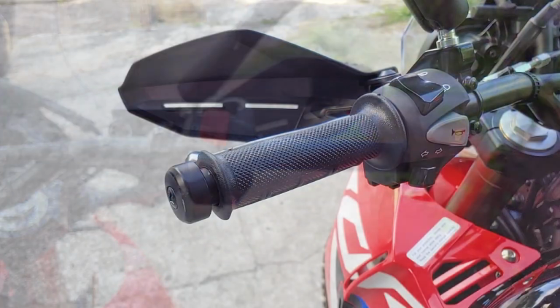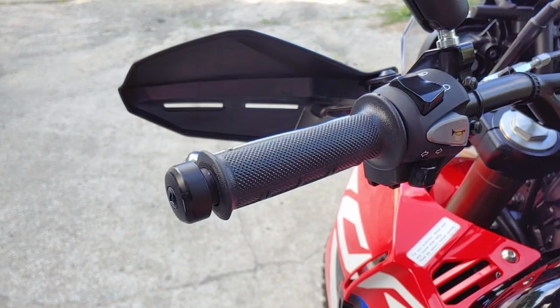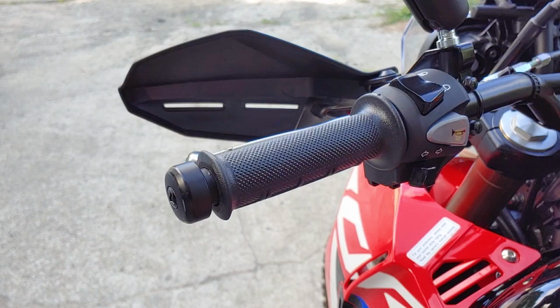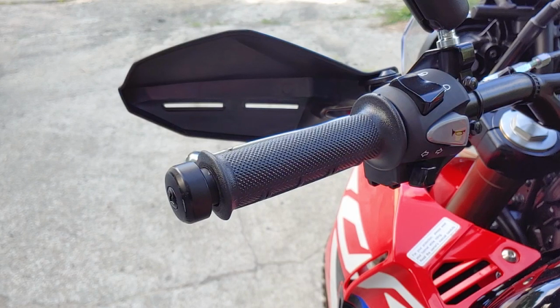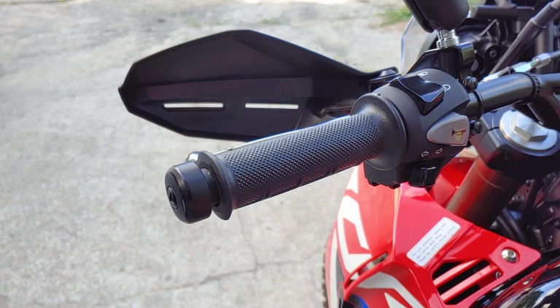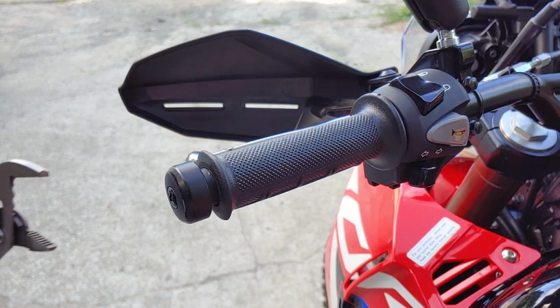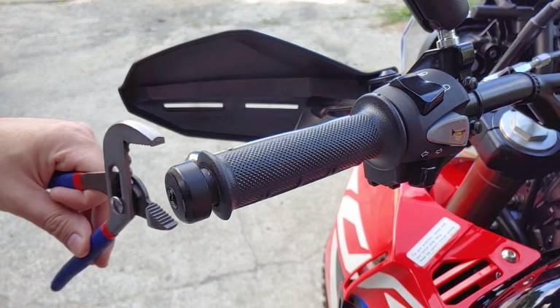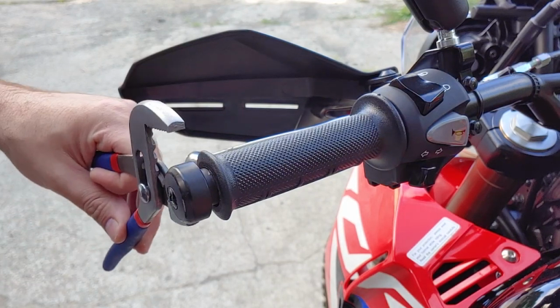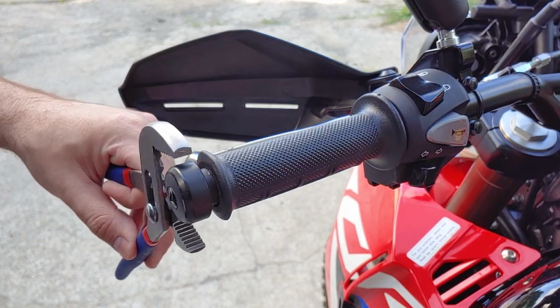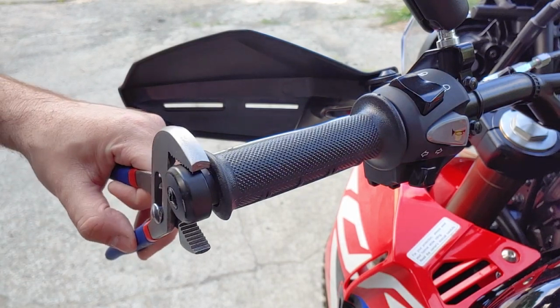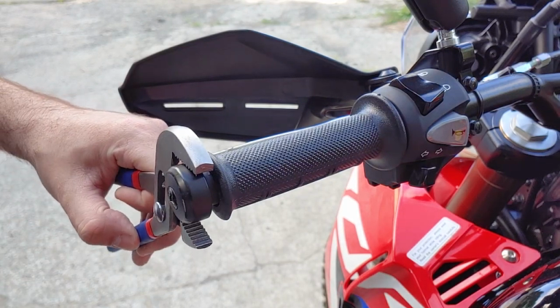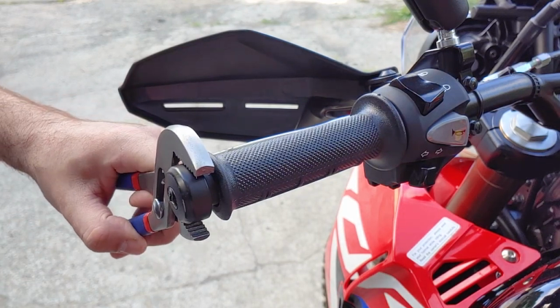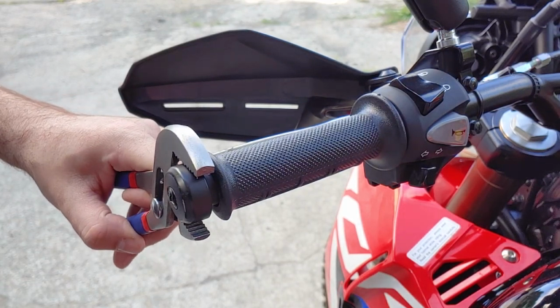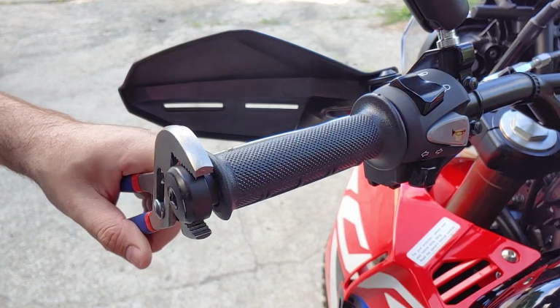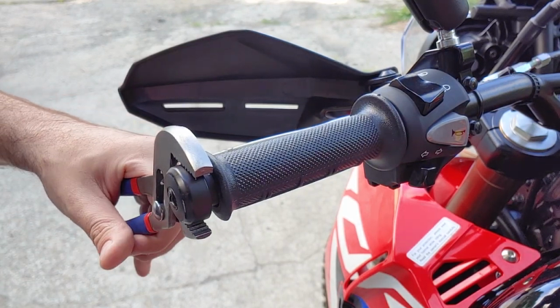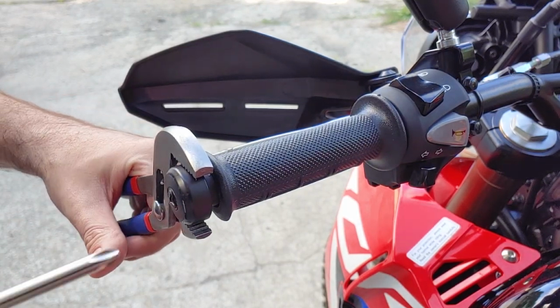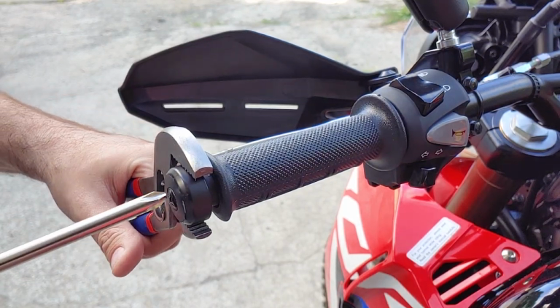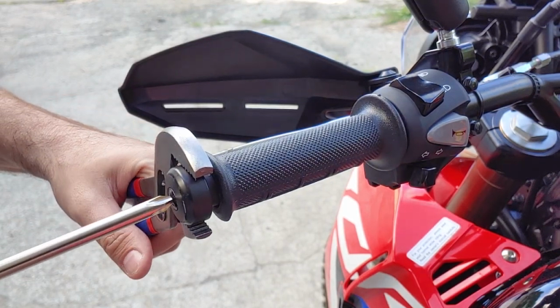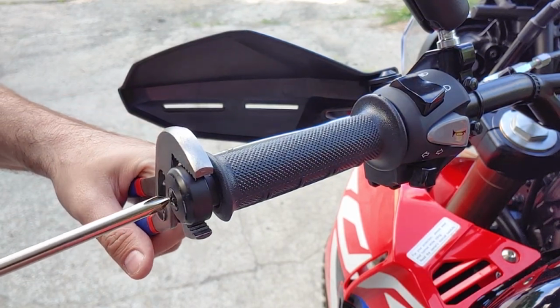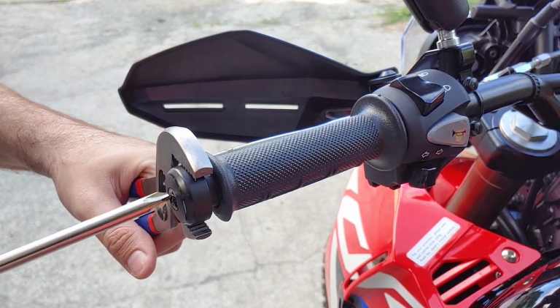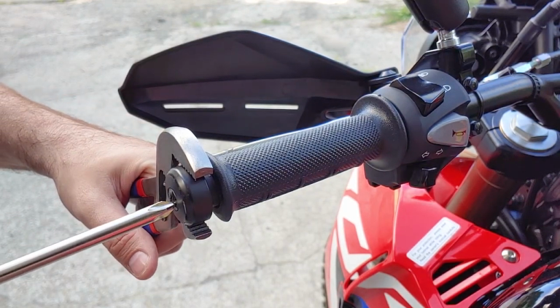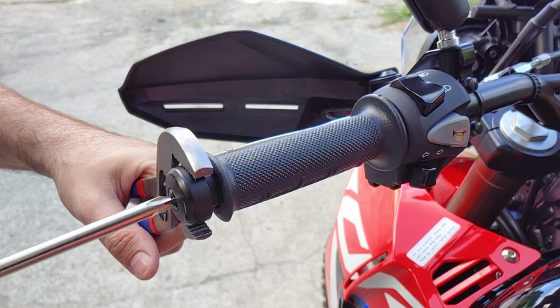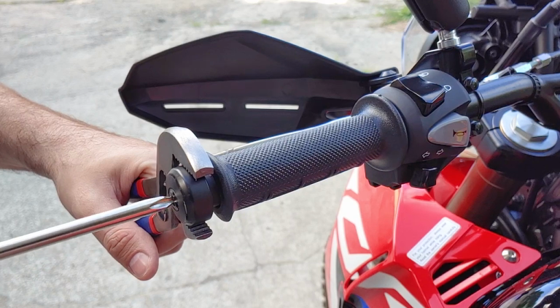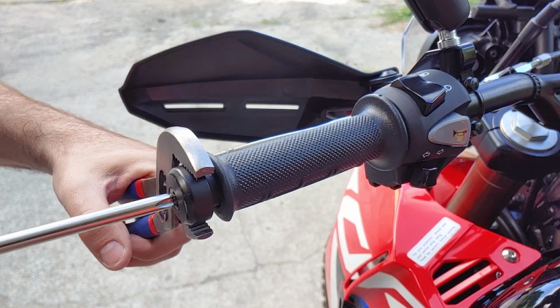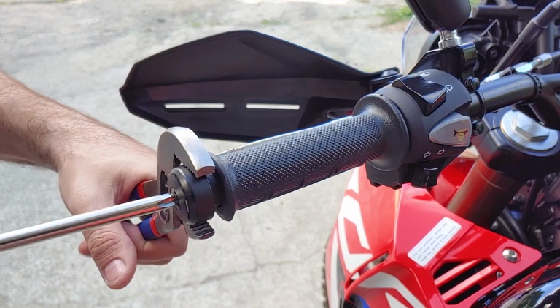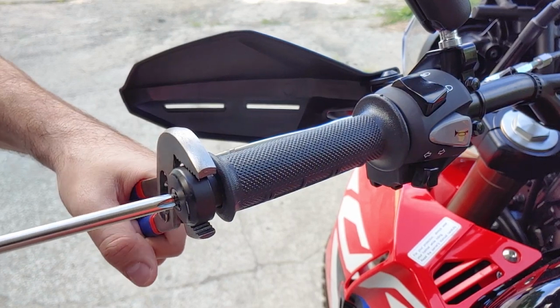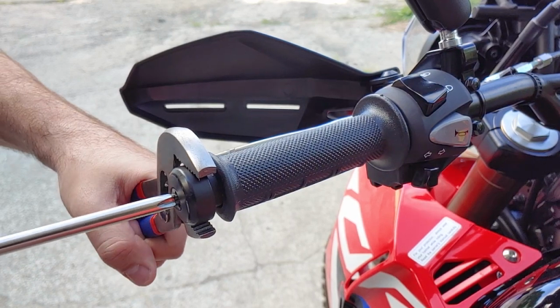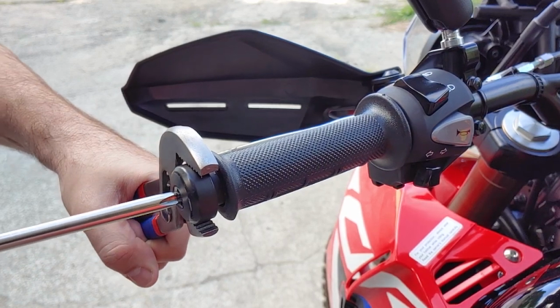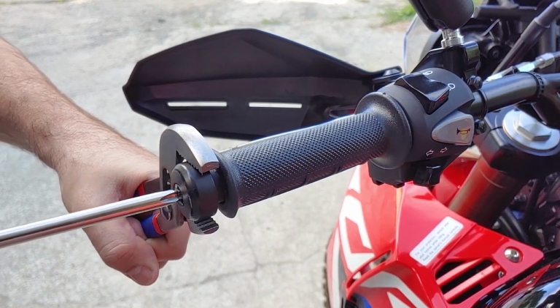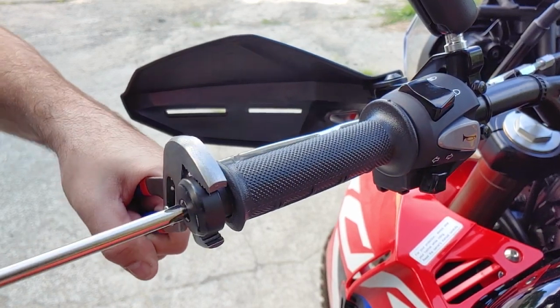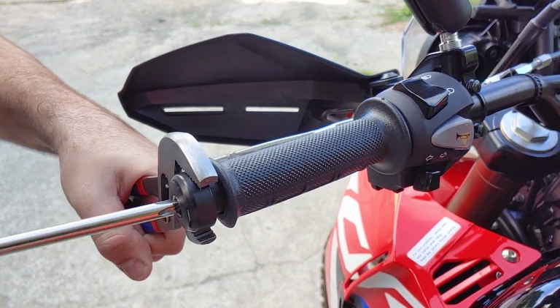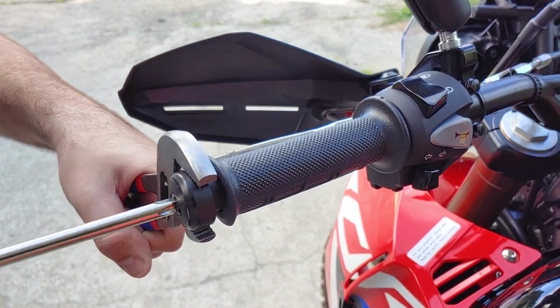I didn't worry about scratching the bar end weights because I'll be installing handguards in their place, but sometimes I use a rag or an old bicycle inner tube to protect them.